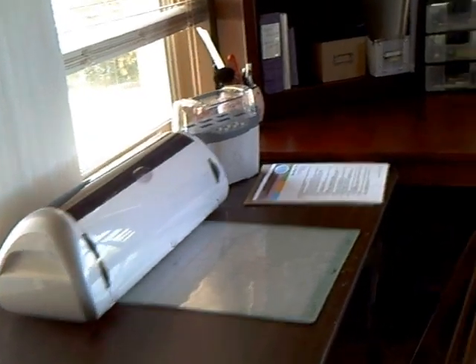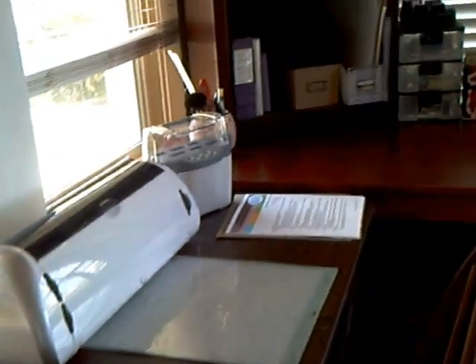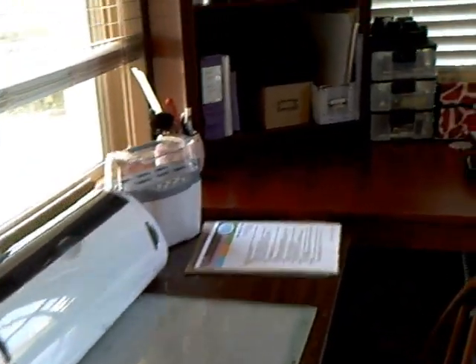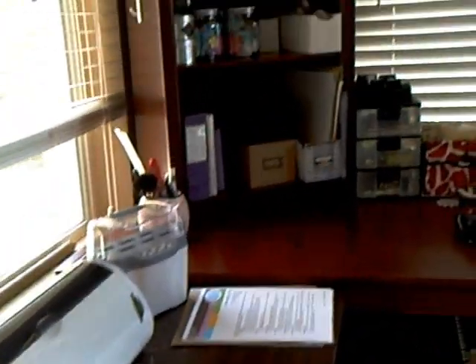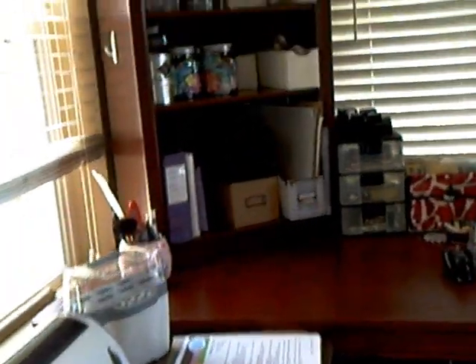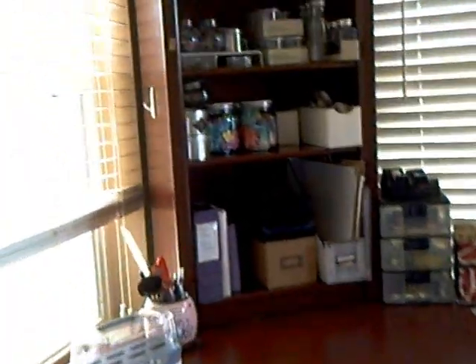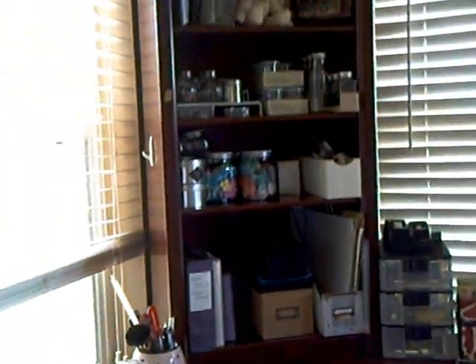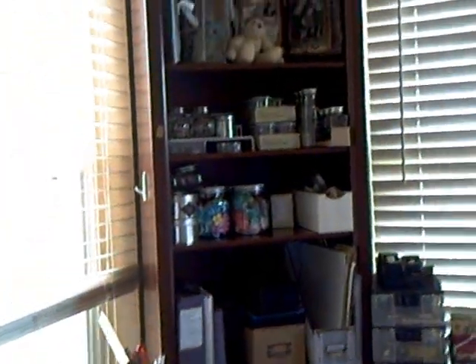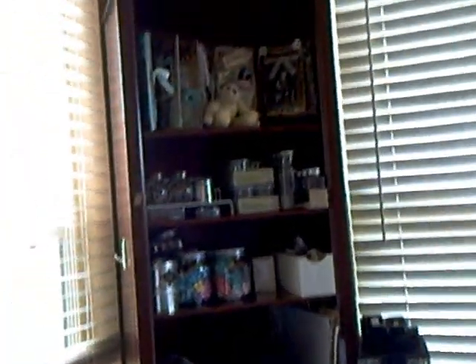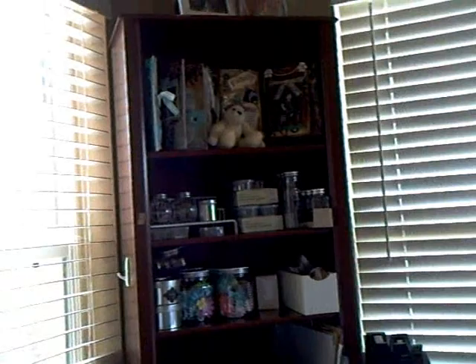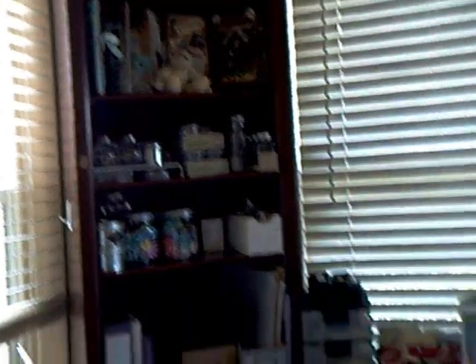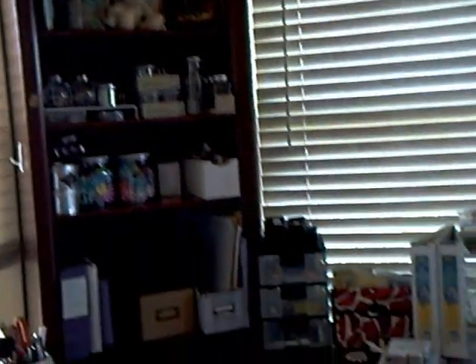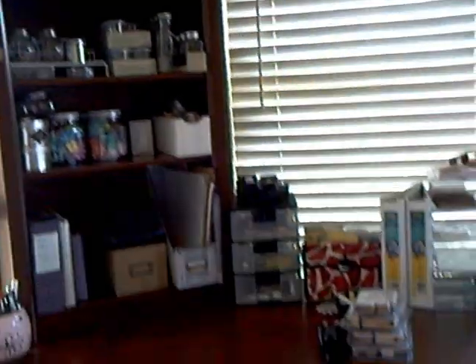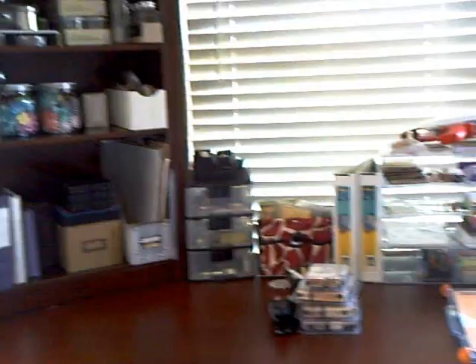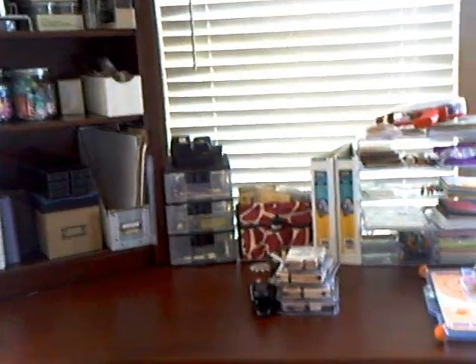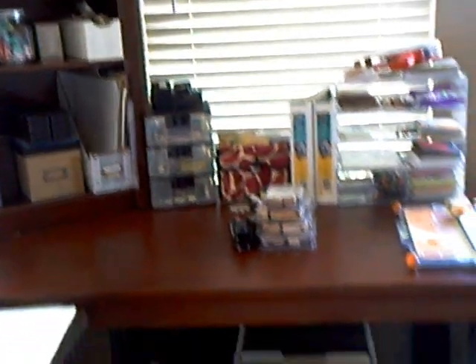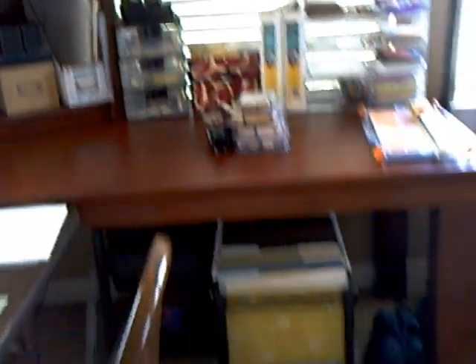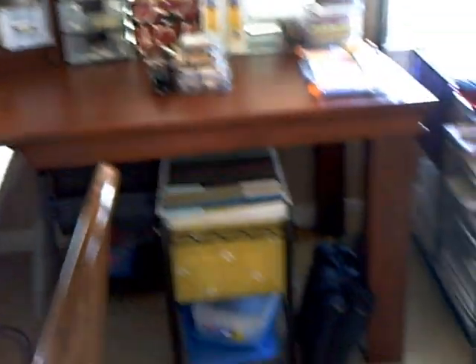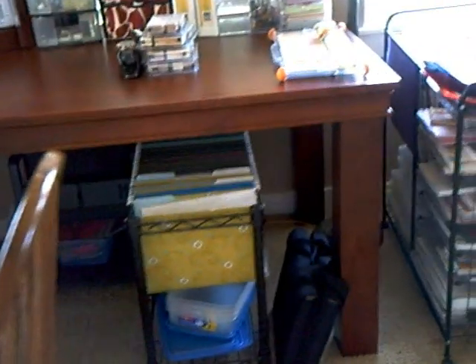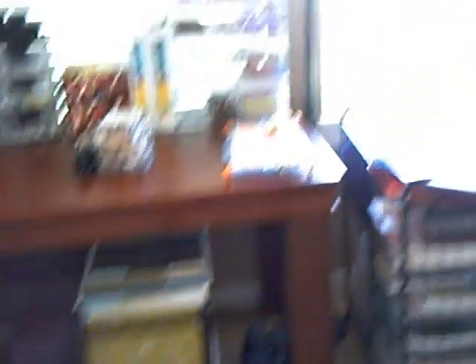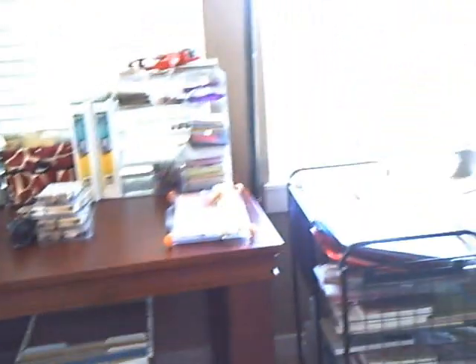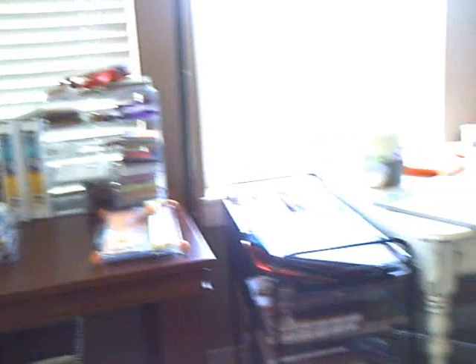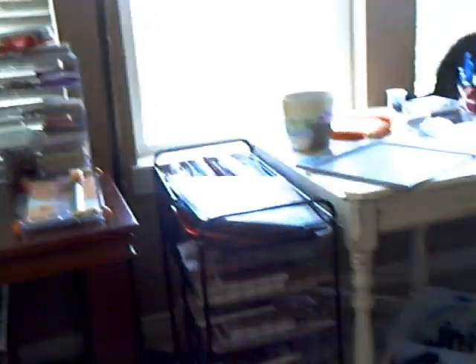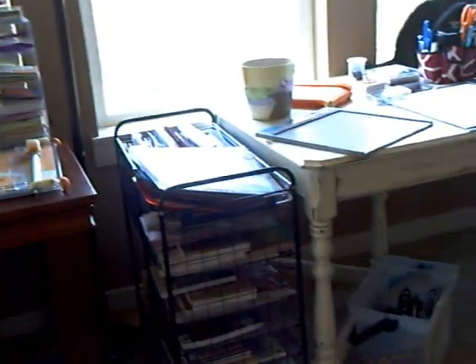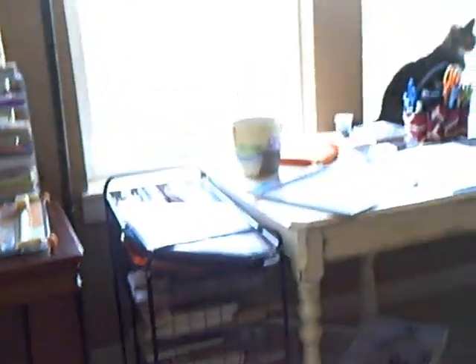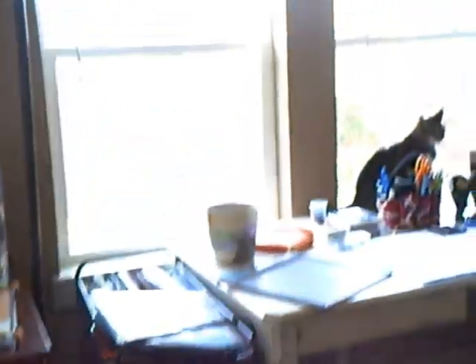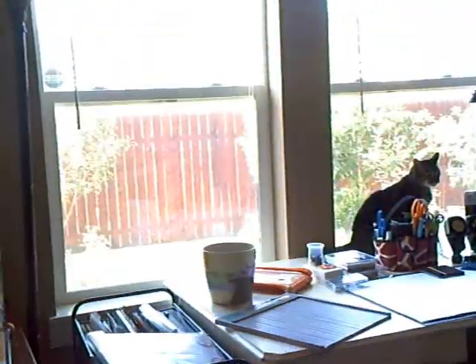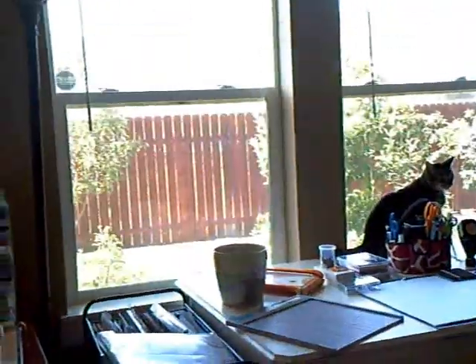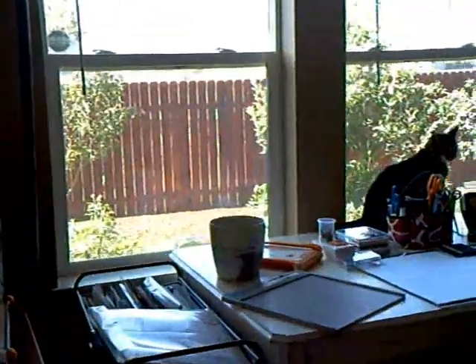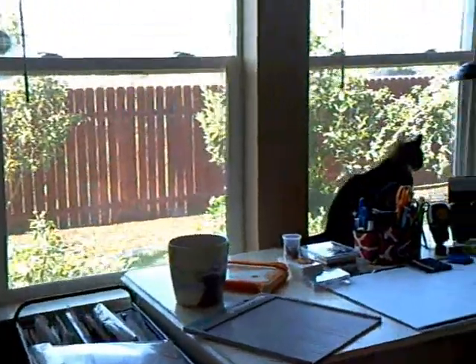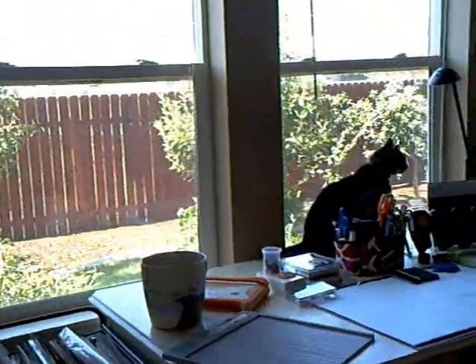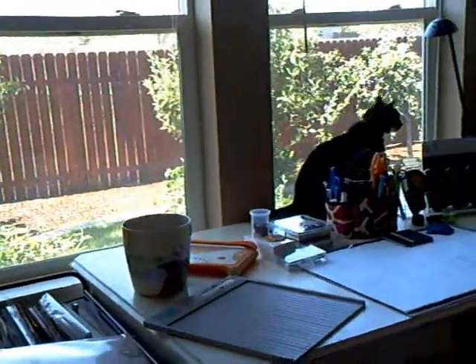Hi everybody, I'm giving you a sneak peek of my studio, which is not quite done. So excuse the little piles around. I've got my organizers, my trusty cat Jazz sitting in the window,